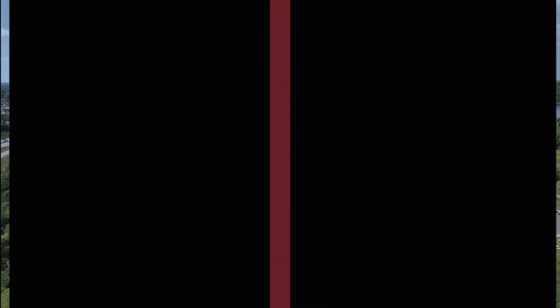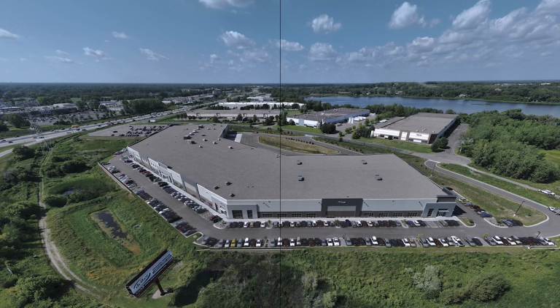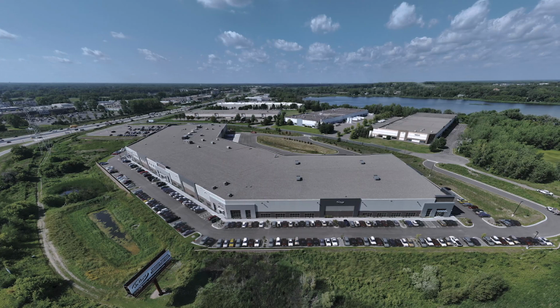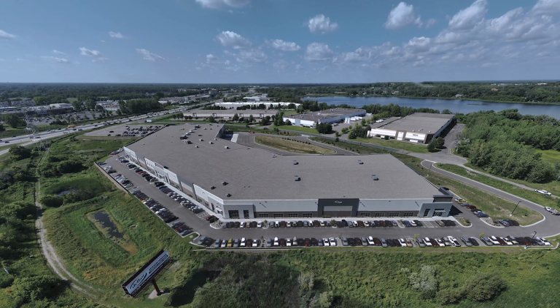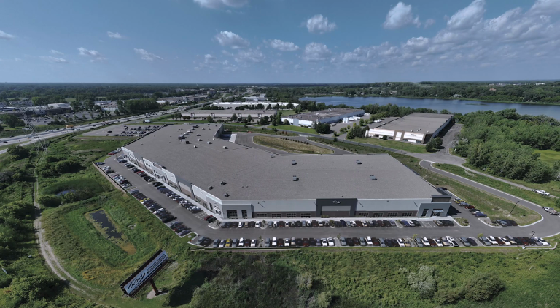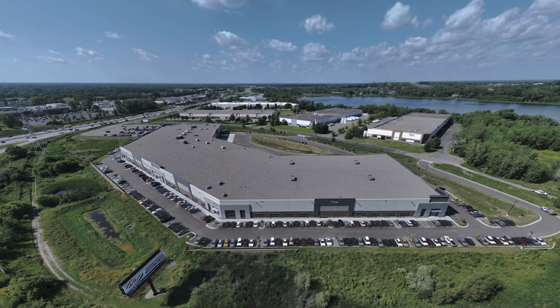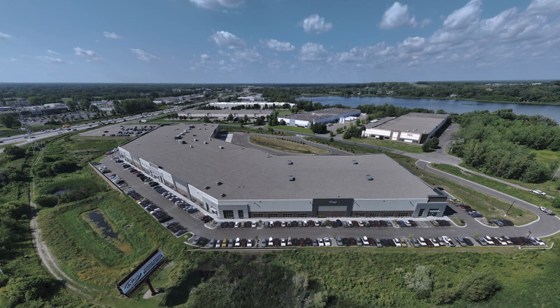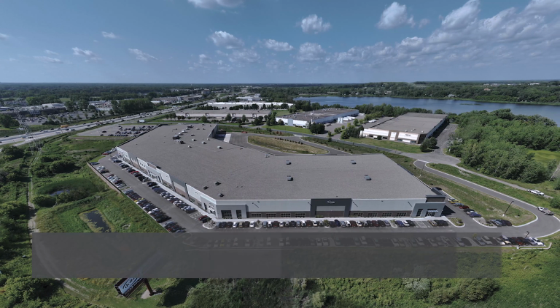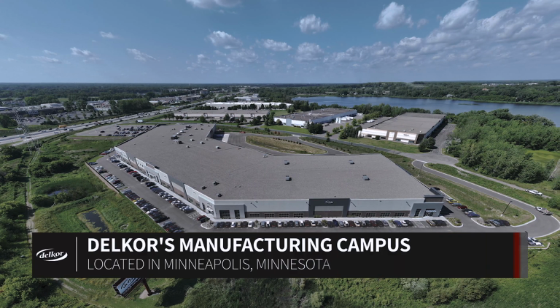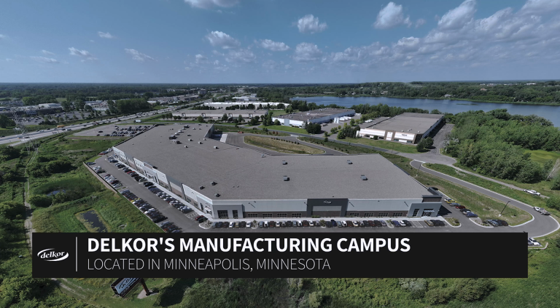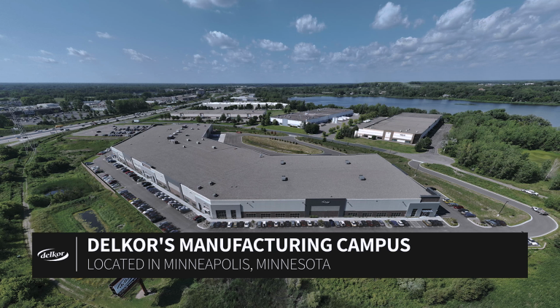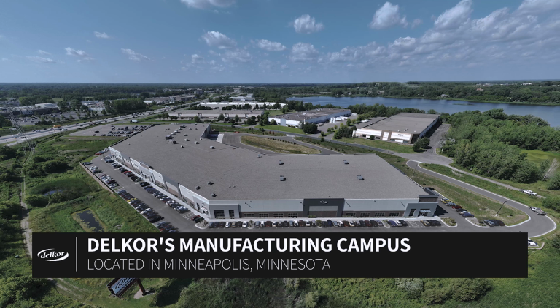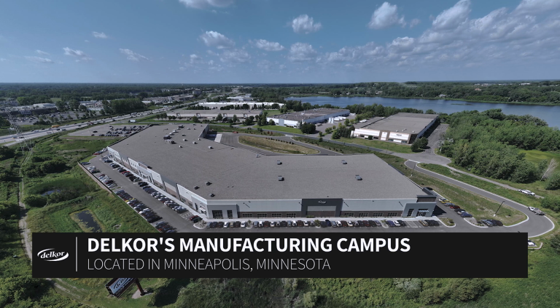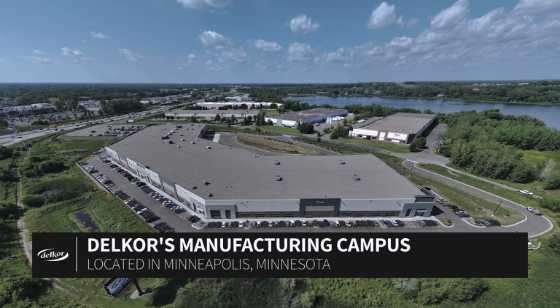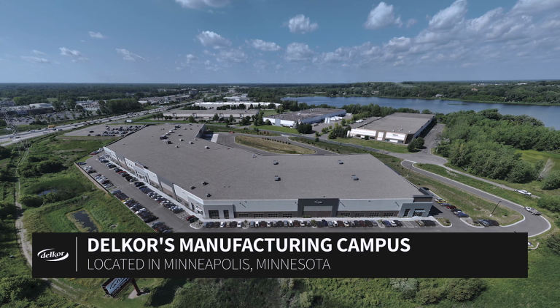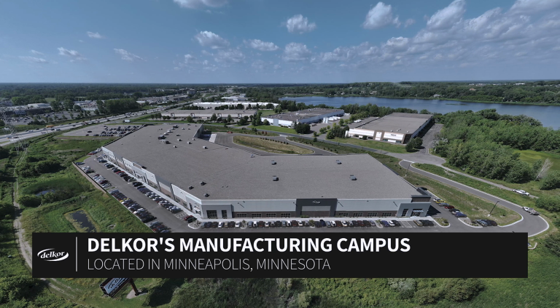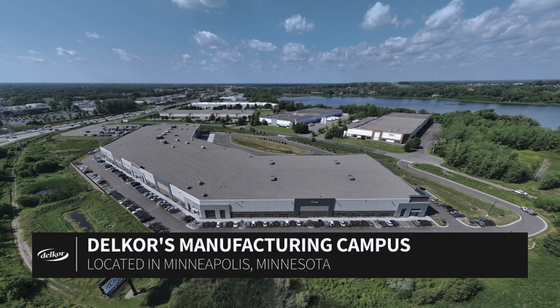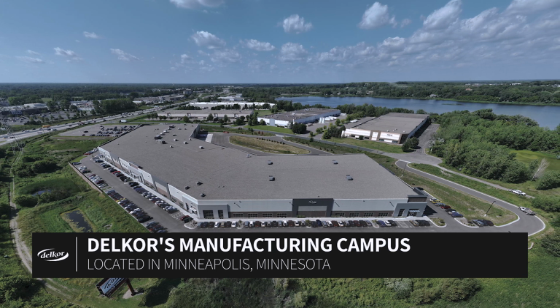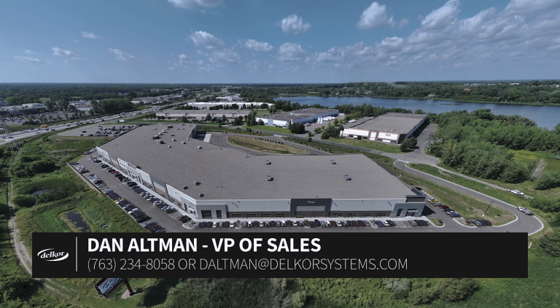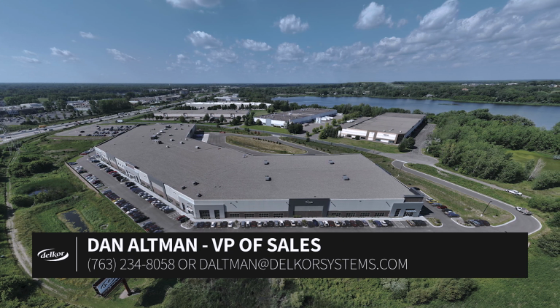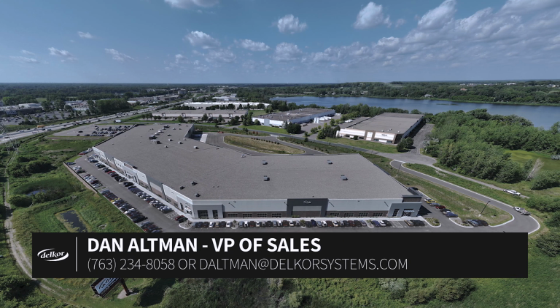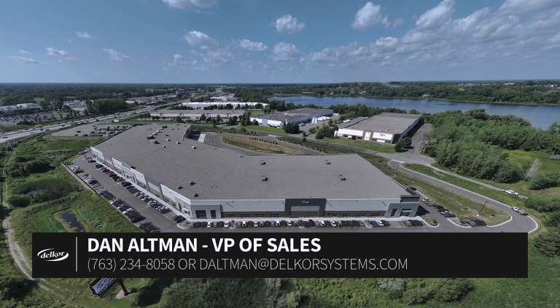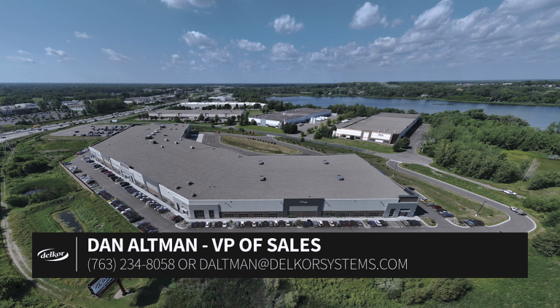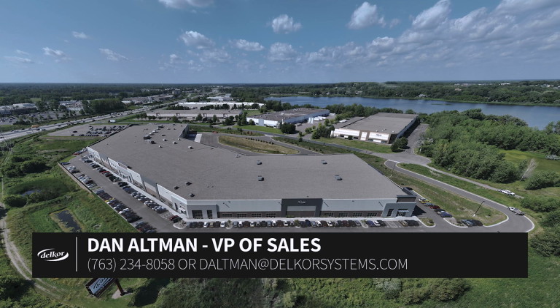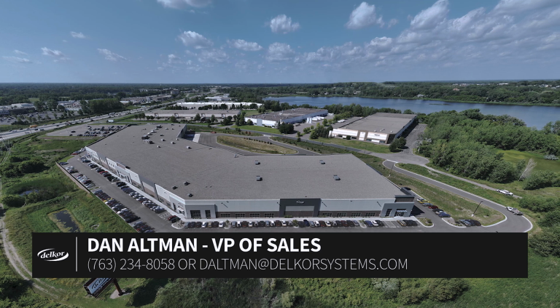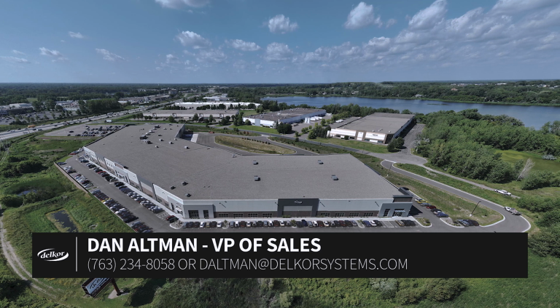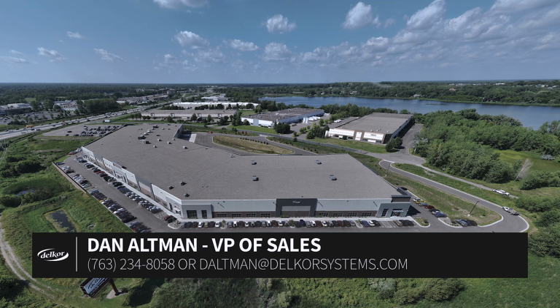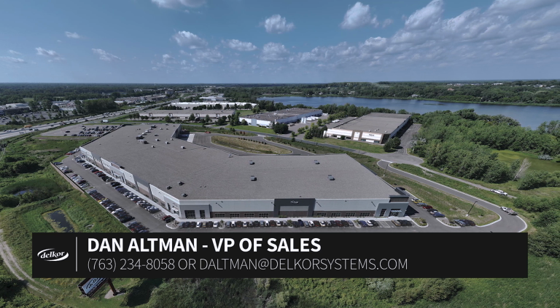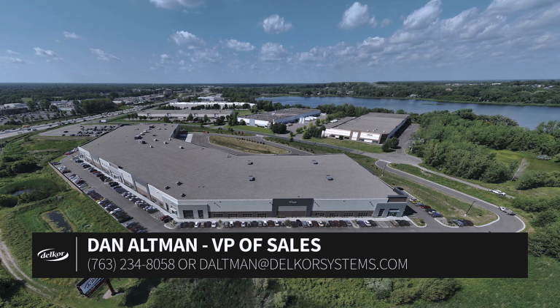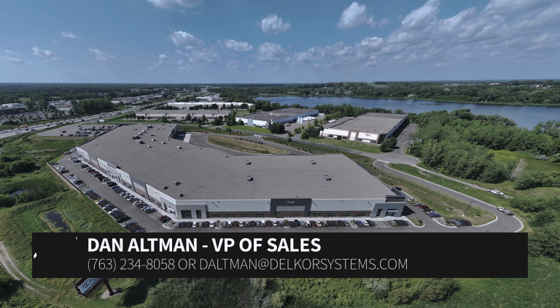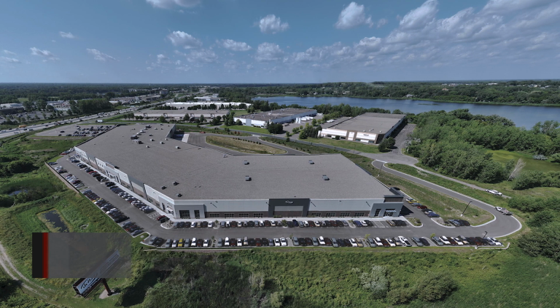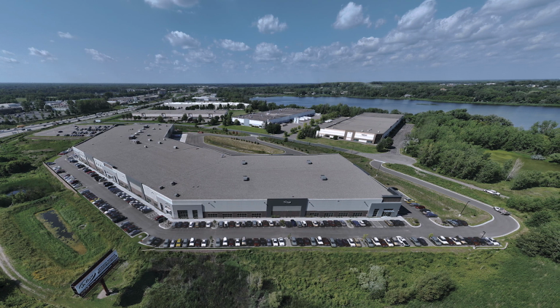Delcor frequently hosts customer tours of our new state-of-the-art 300,000 square foot manufacturing campus in Minneapolis, Minnesota. If you have interest, please contact Dan Altman, Delcor's VP of Sales at 763-234-8058. Thank you.